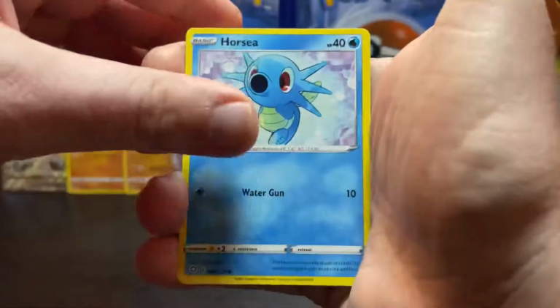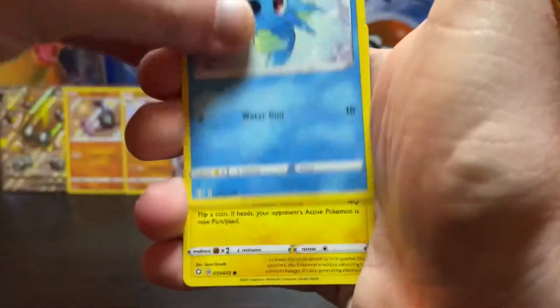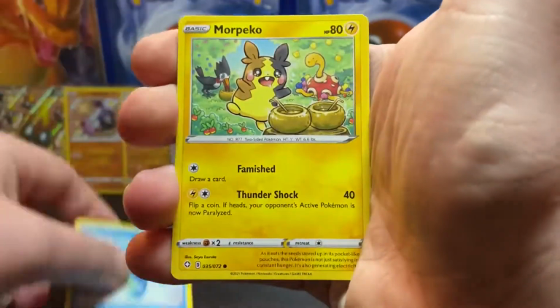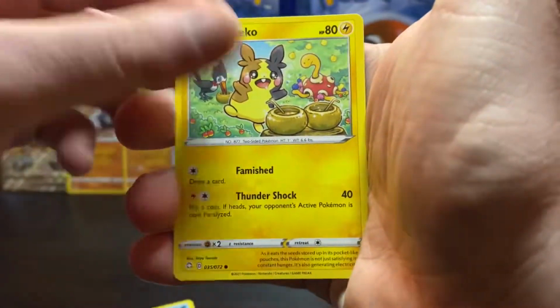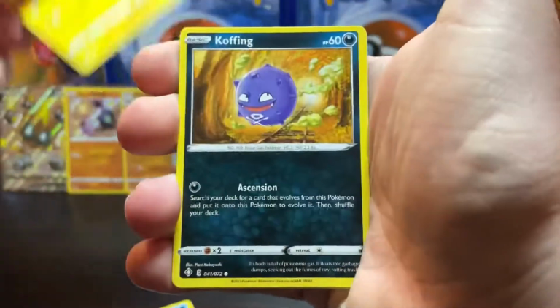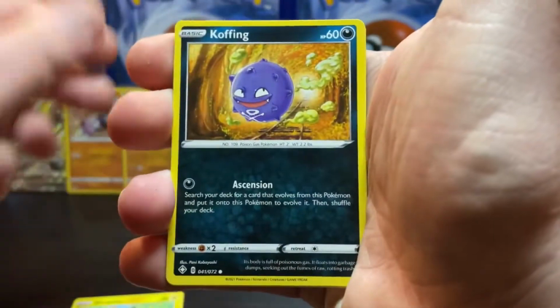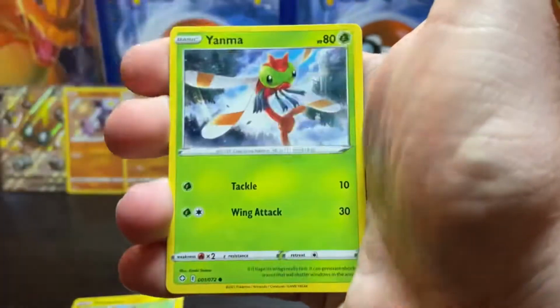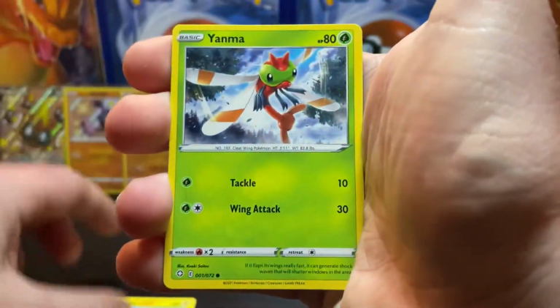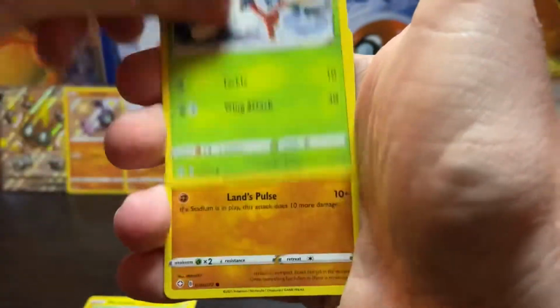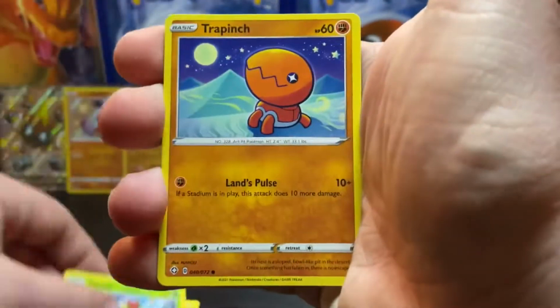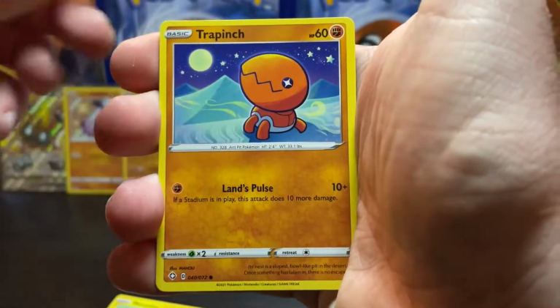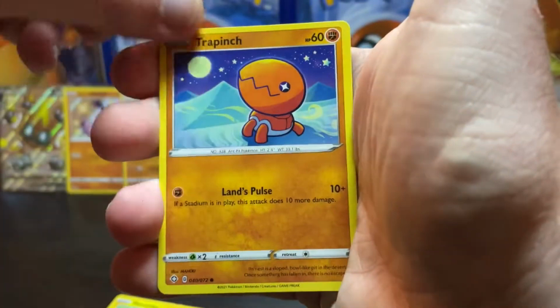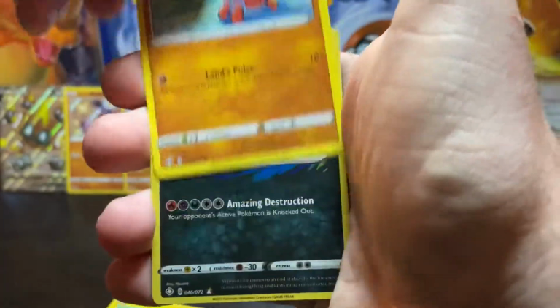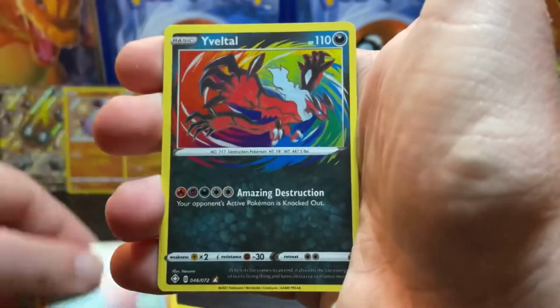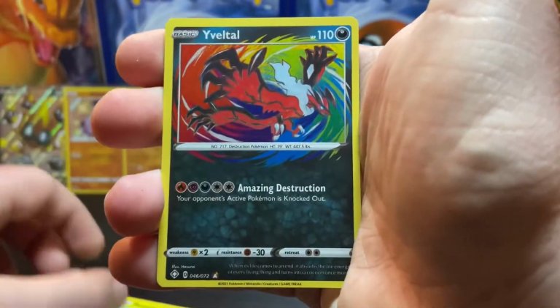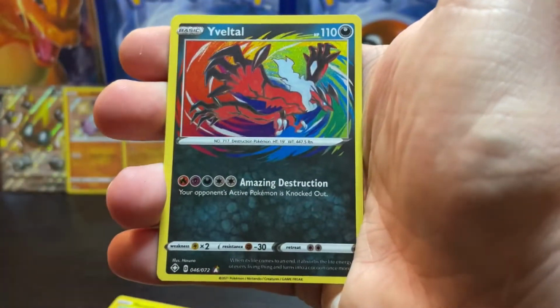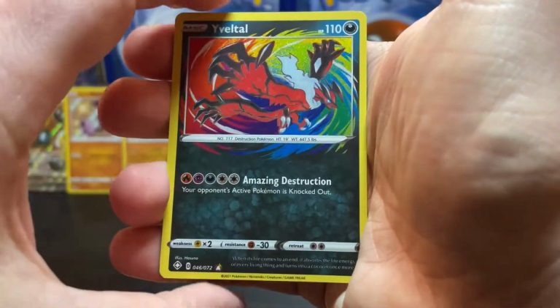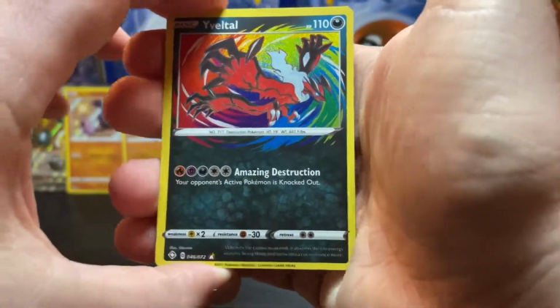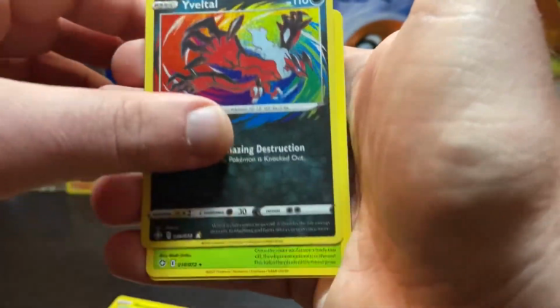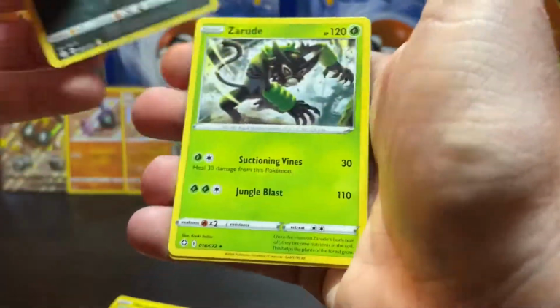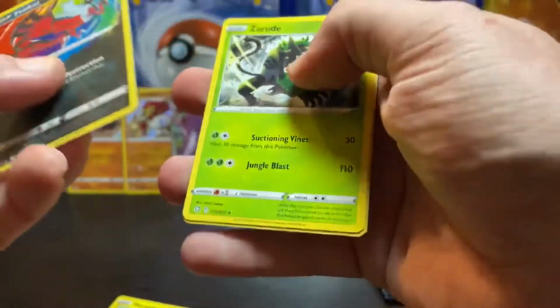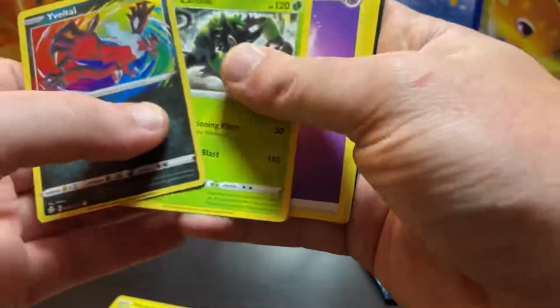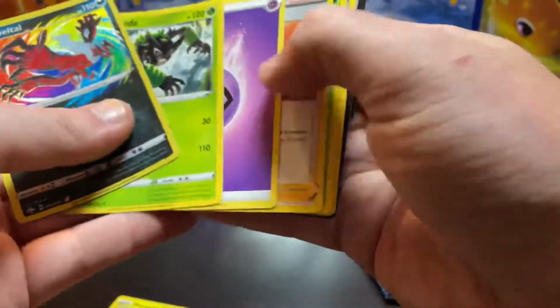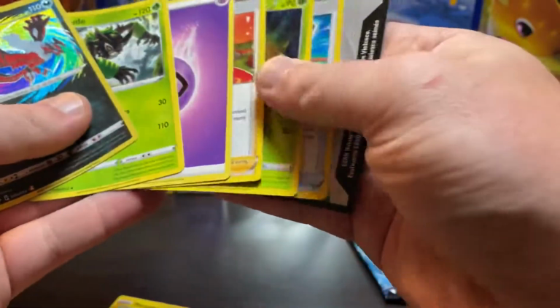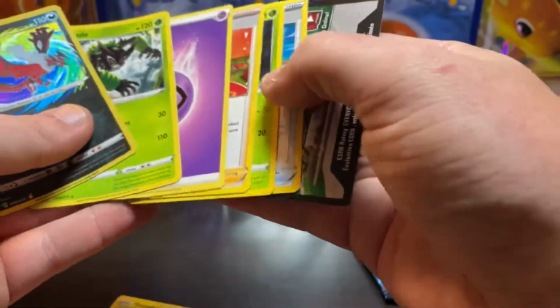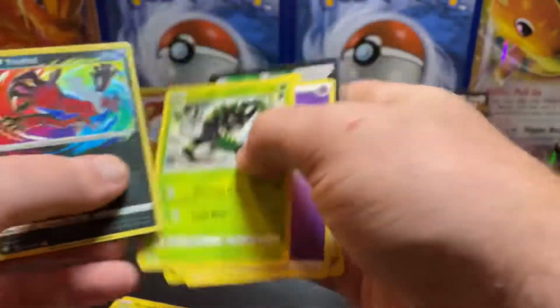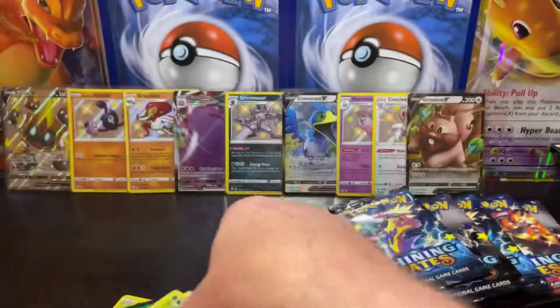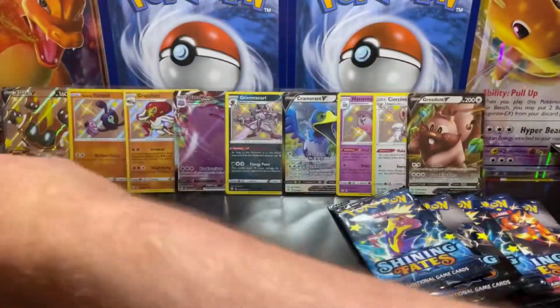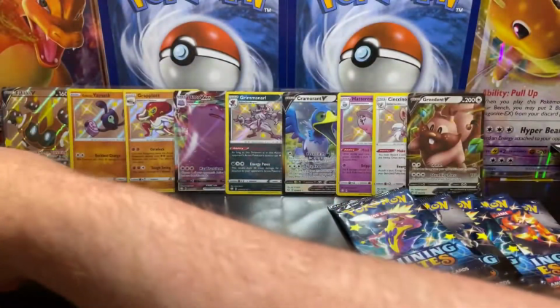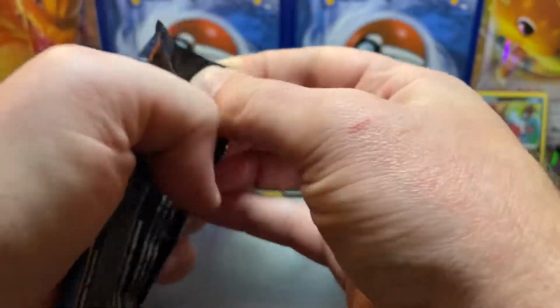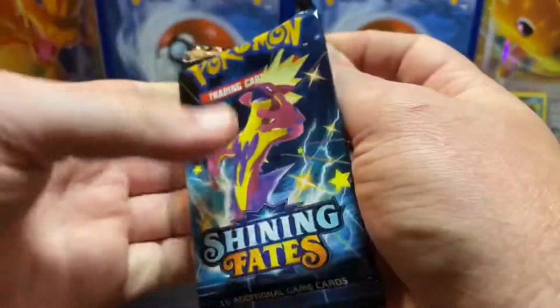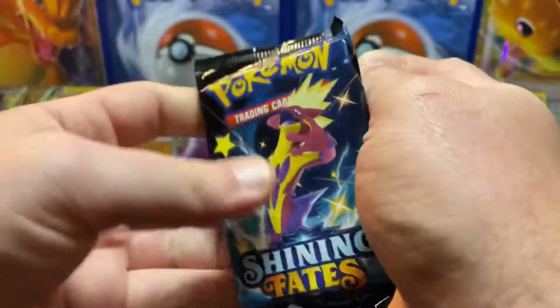Pack fifteen: Torse, Morpeko, Weezing, Yamper, Trapinch, Yveltal — amazing rare — followed by a Zarude. We'll take an amazing rare! That's five packs left.